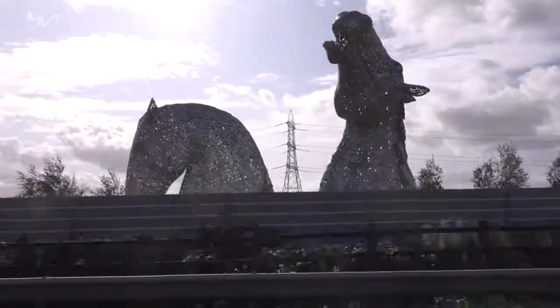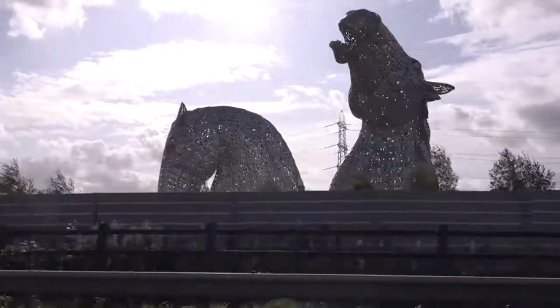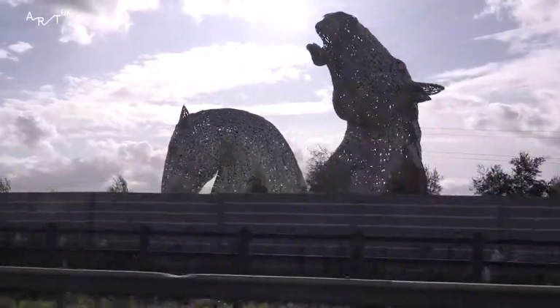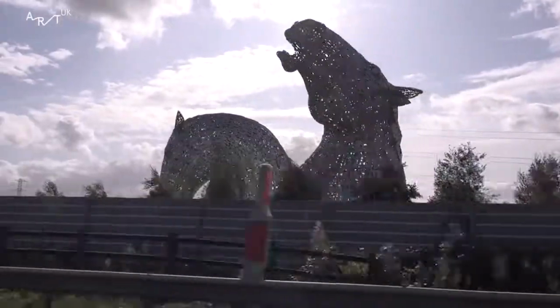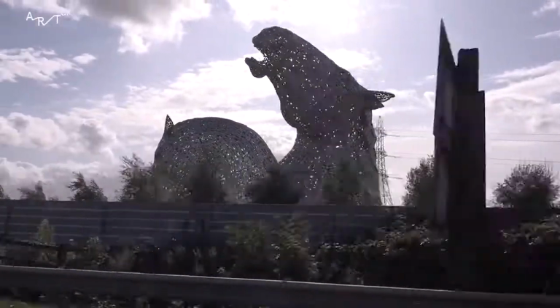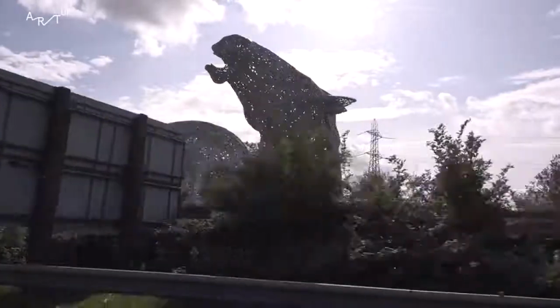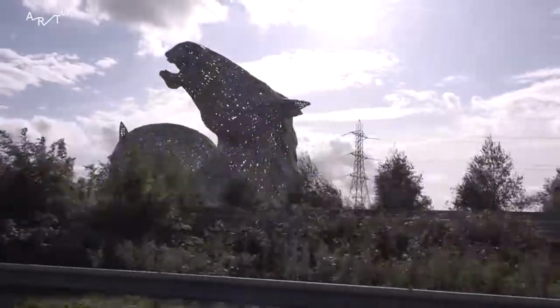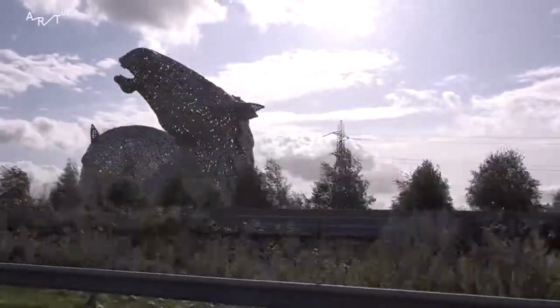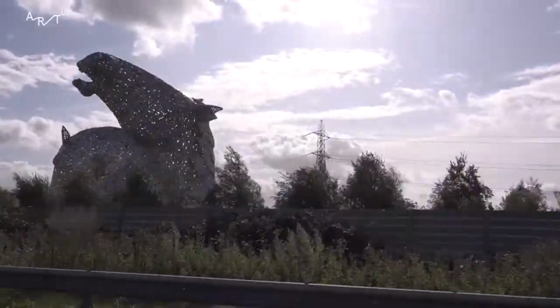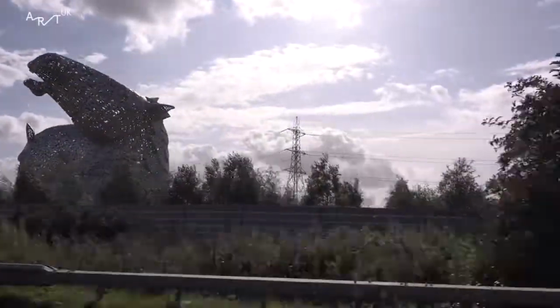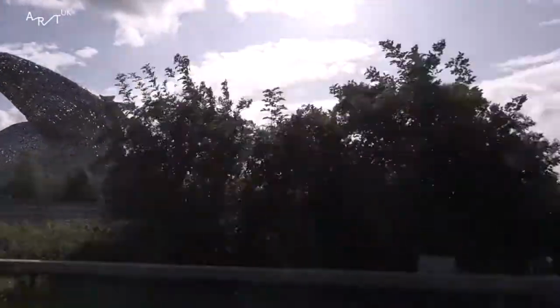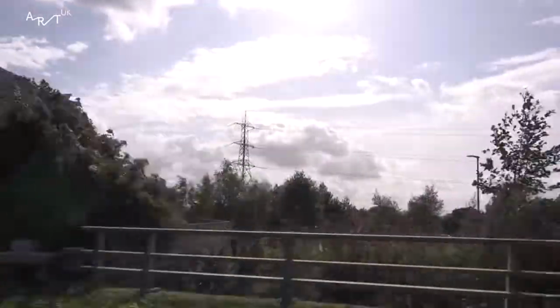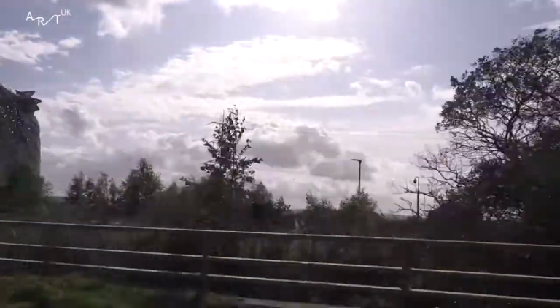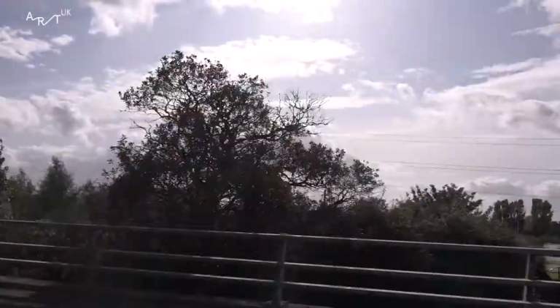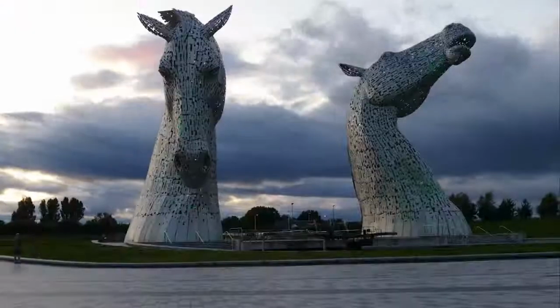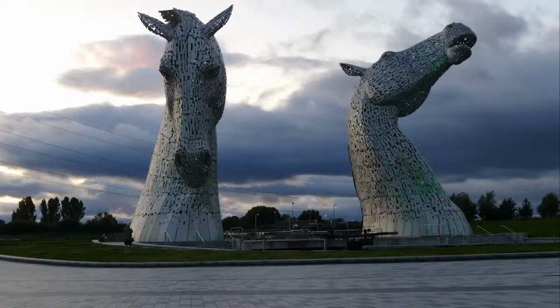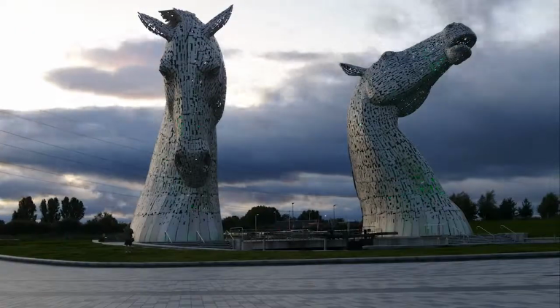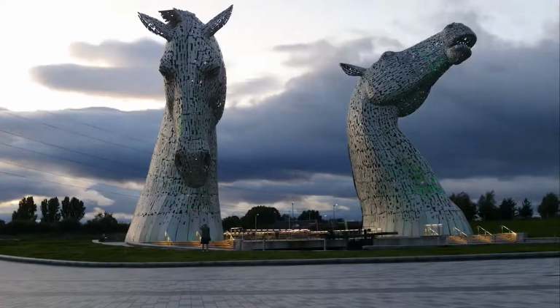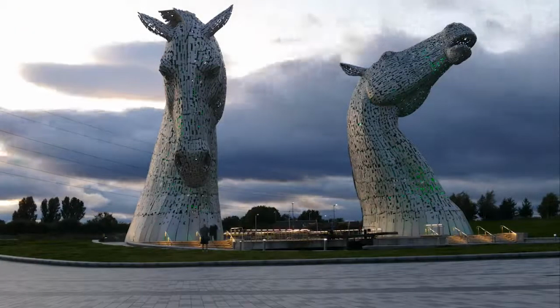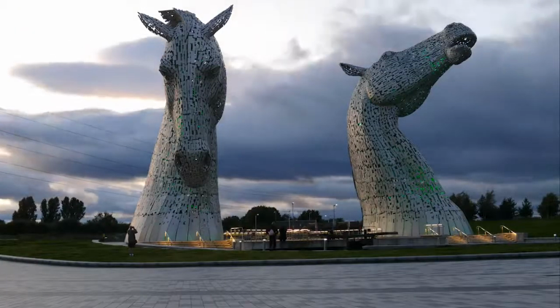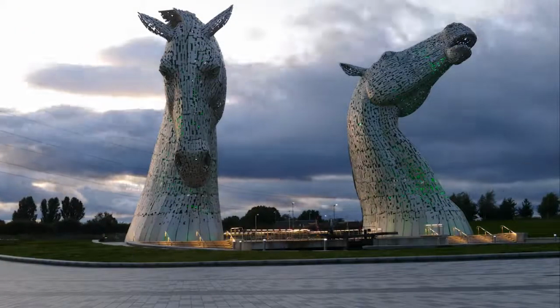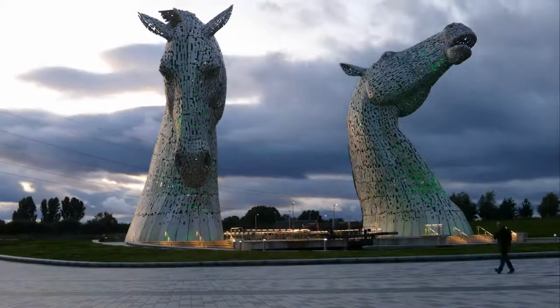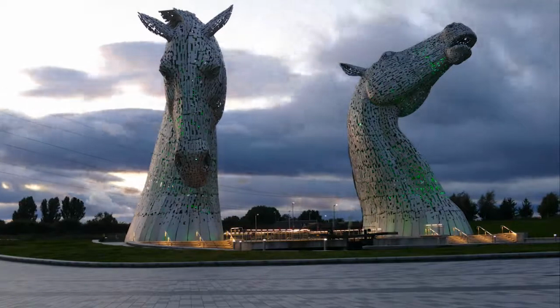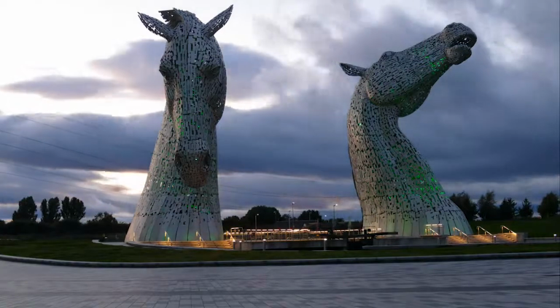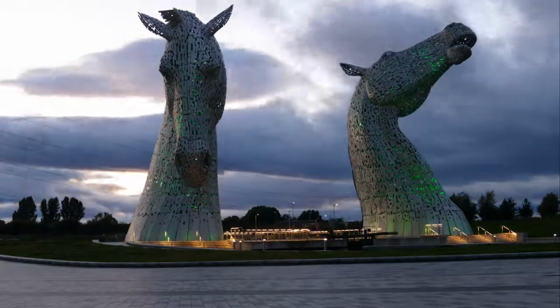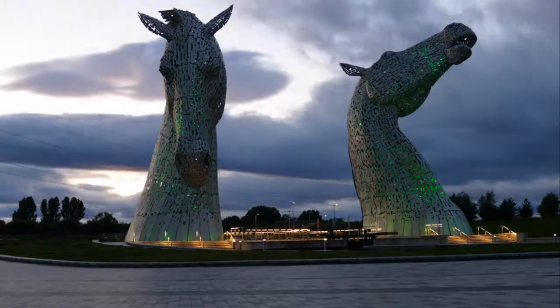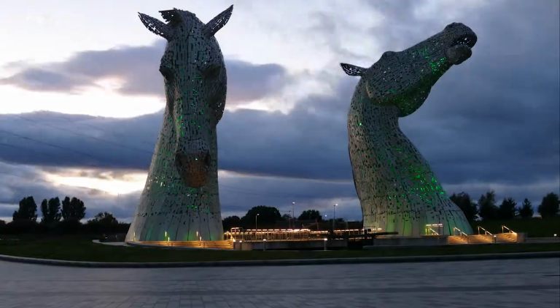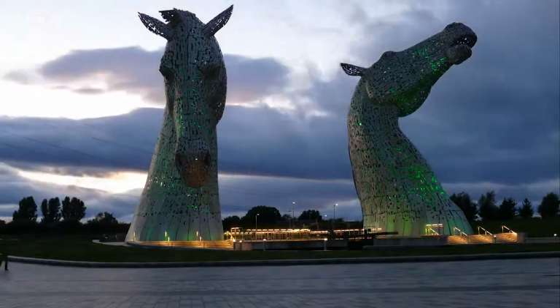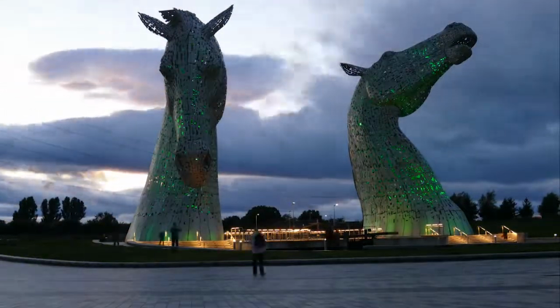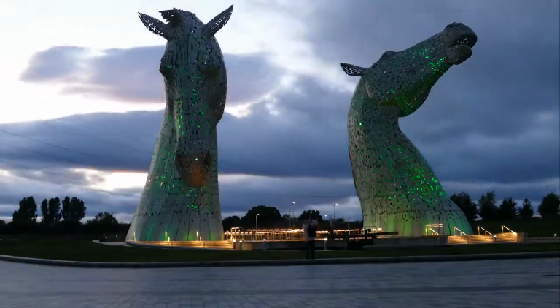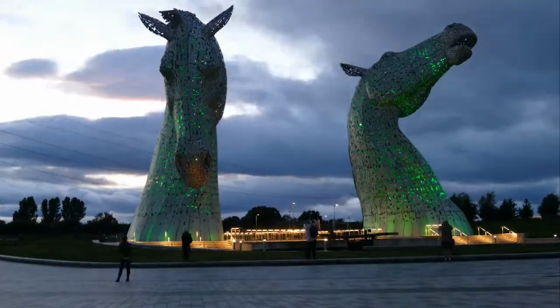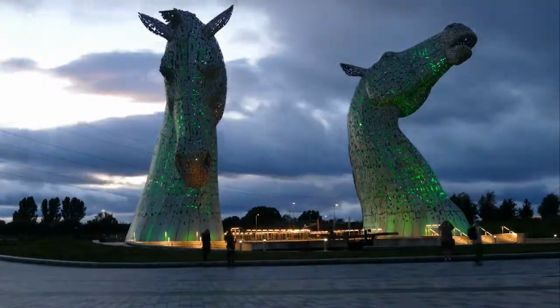It attracts visitors because seeing it on the motorway, the reflectiveness of it, its striking appearance — and when it's lit up at night as well, people want to come visit.